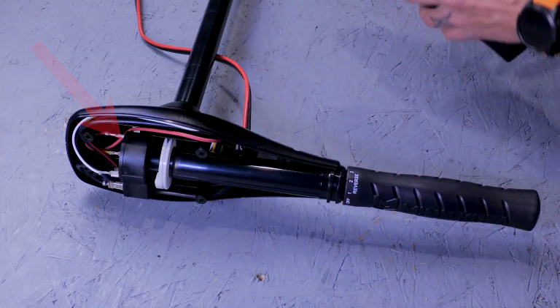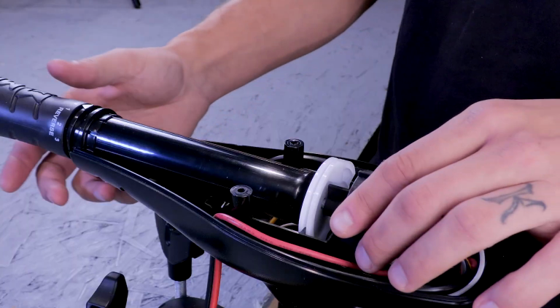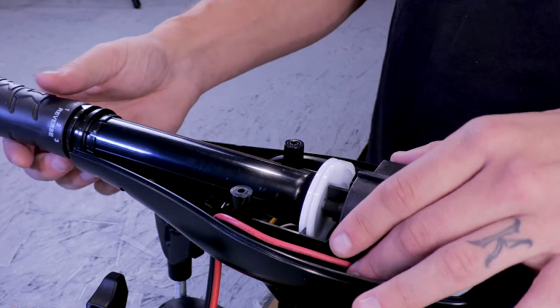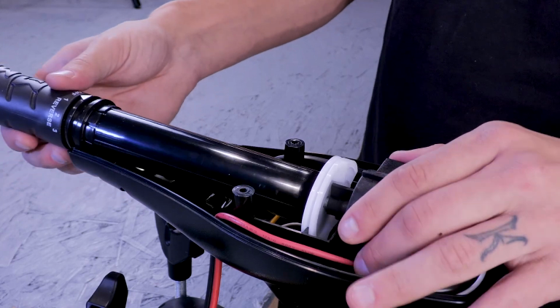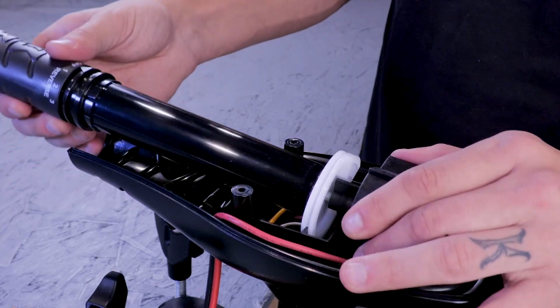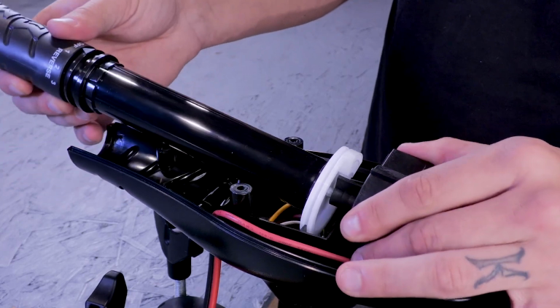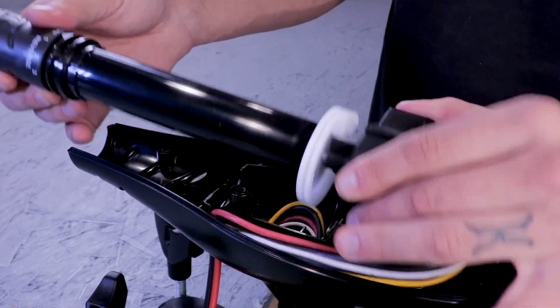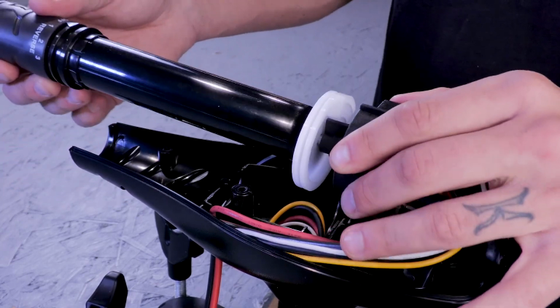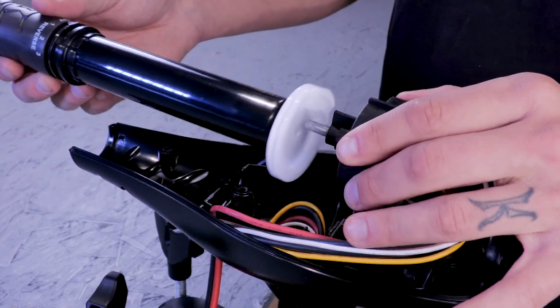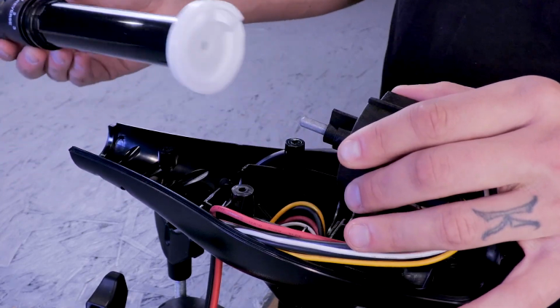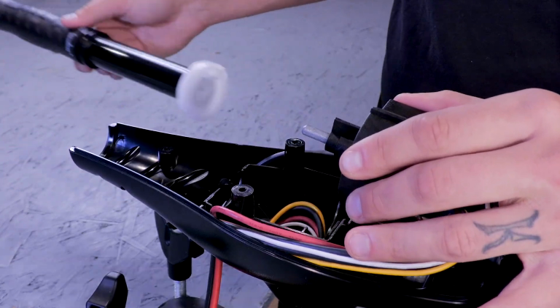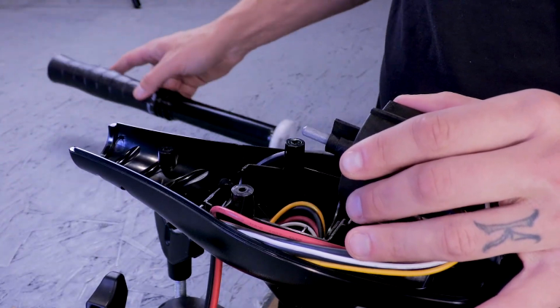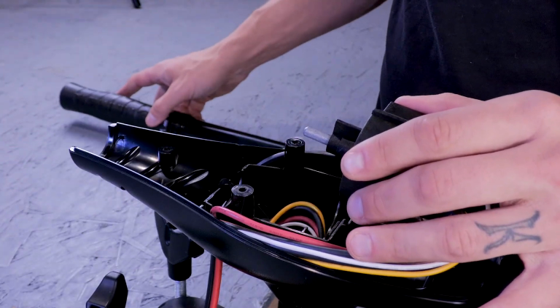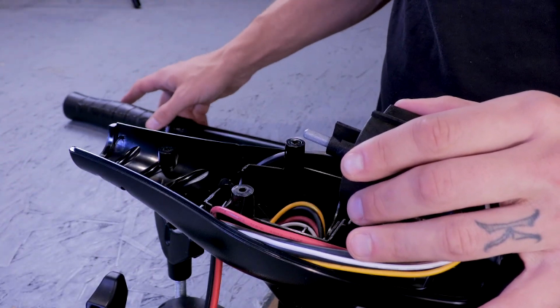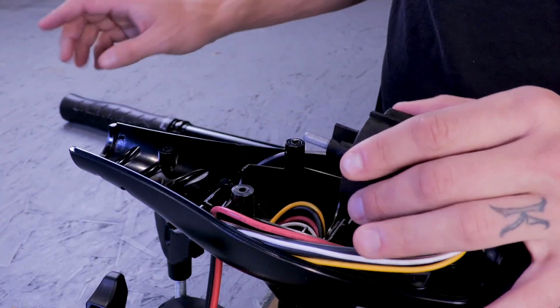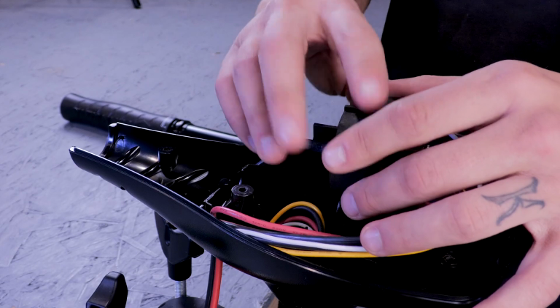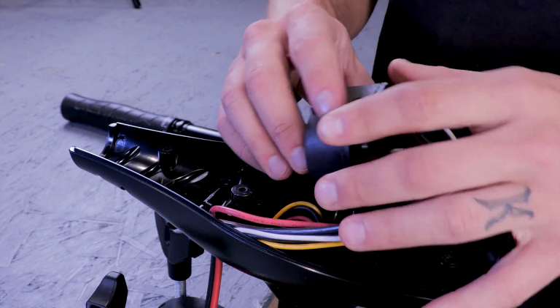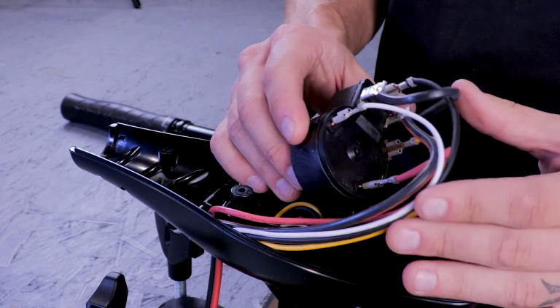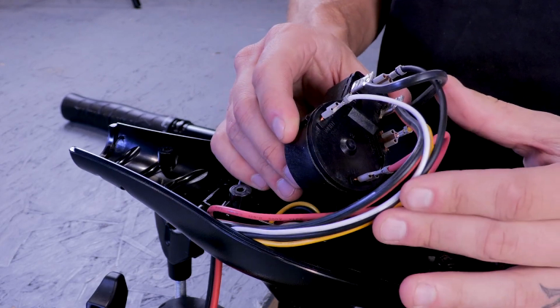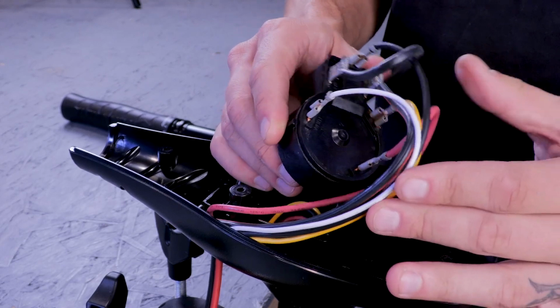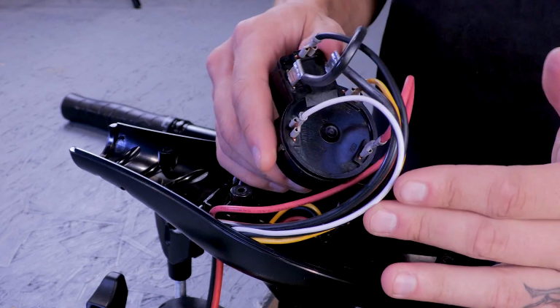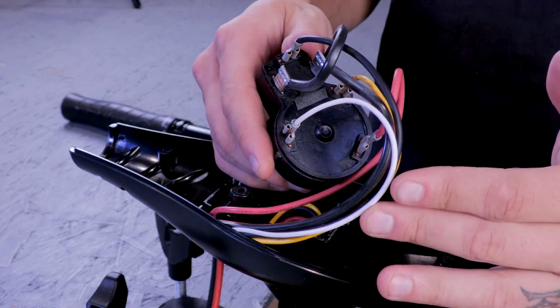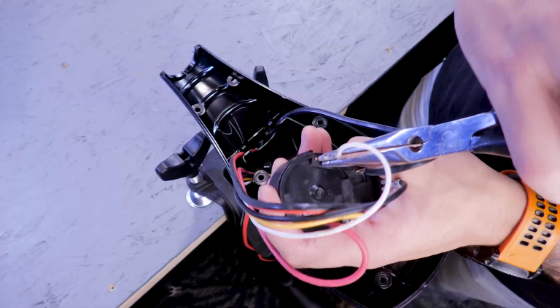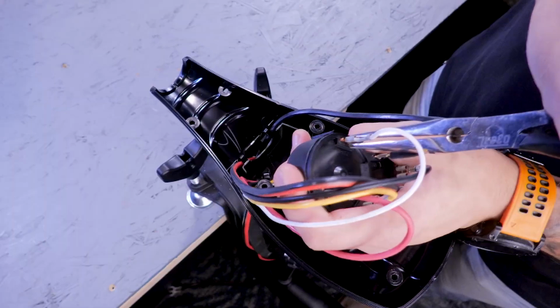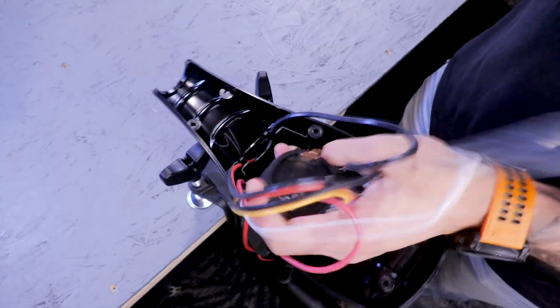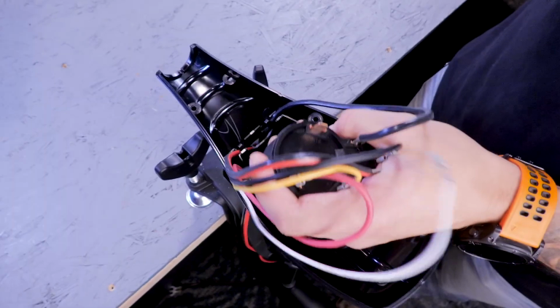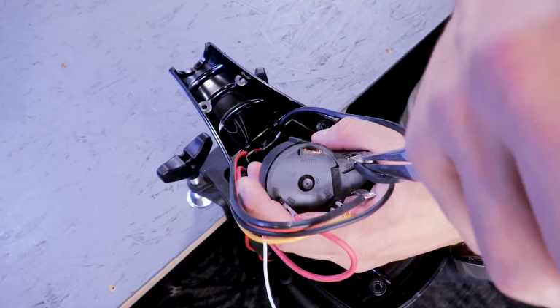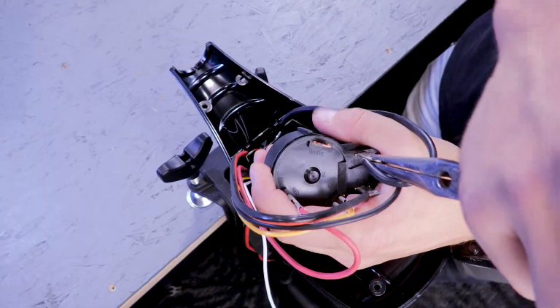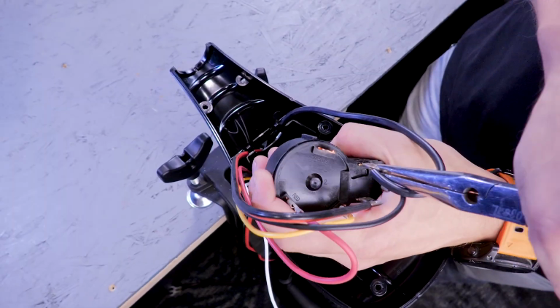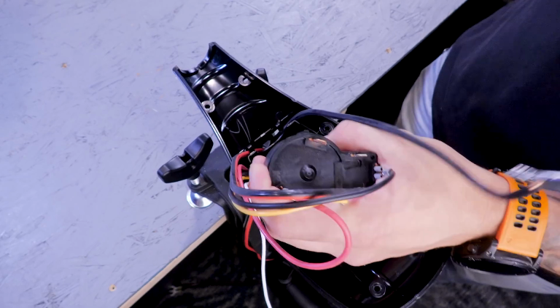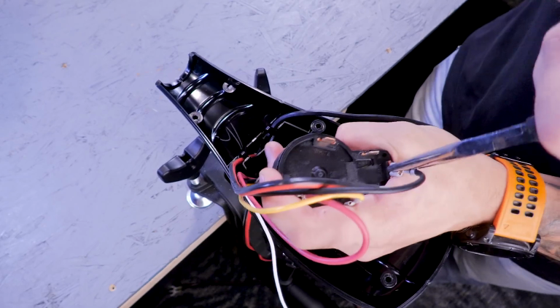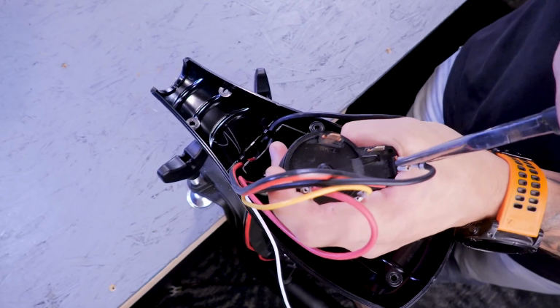Next, we can remove the switch from the control box base and pull the handle off. Now we can remove the wires from the switch using a pair of pliers.